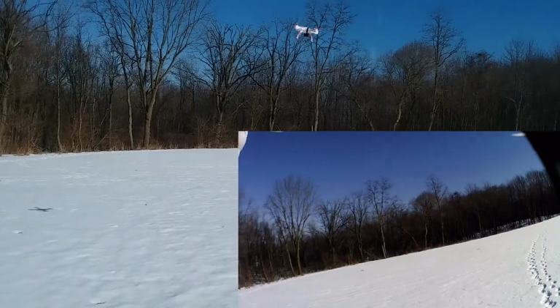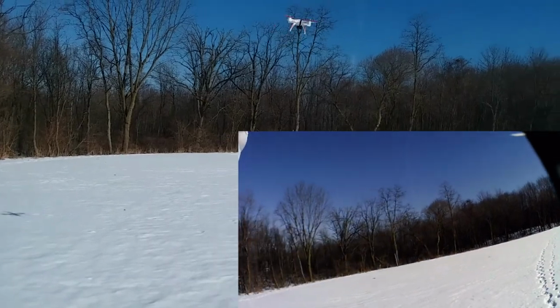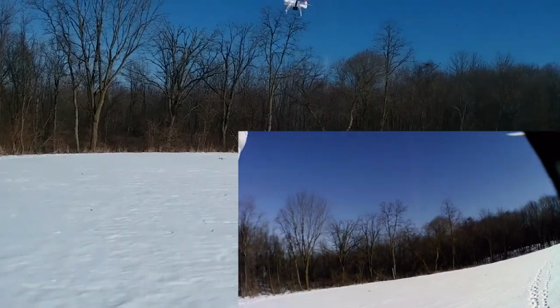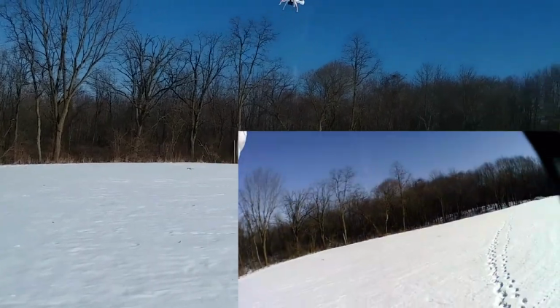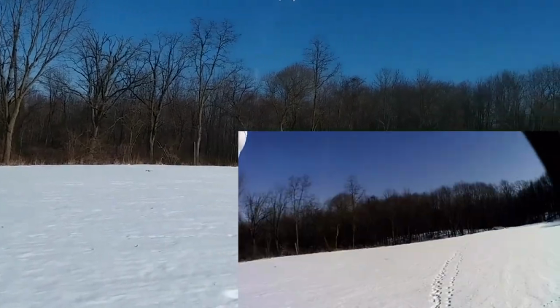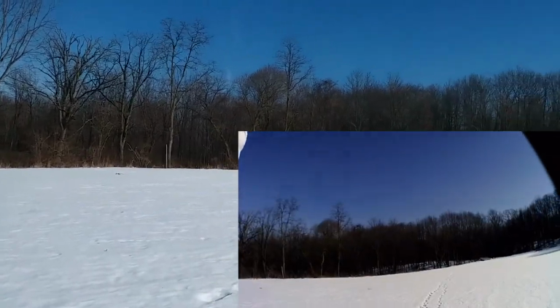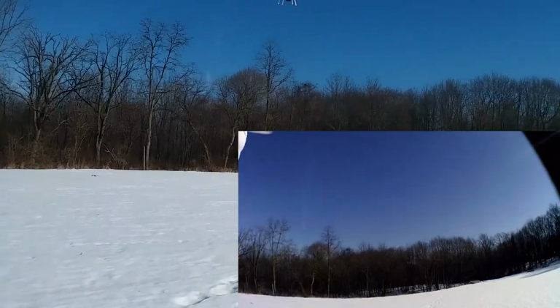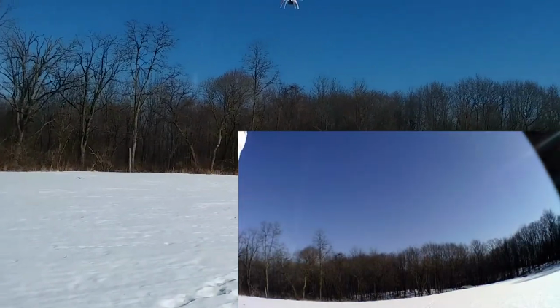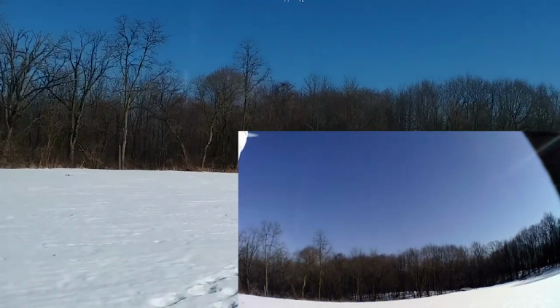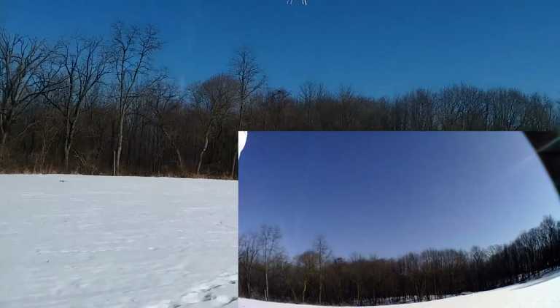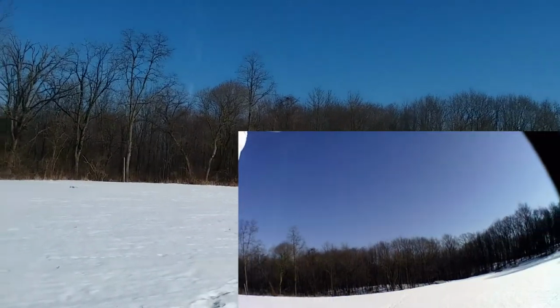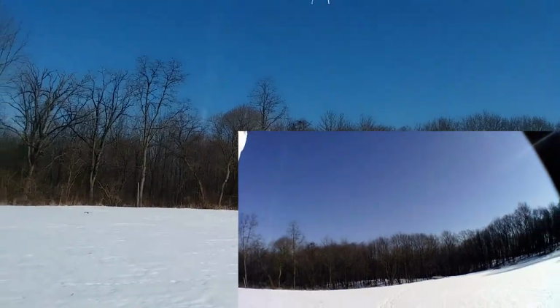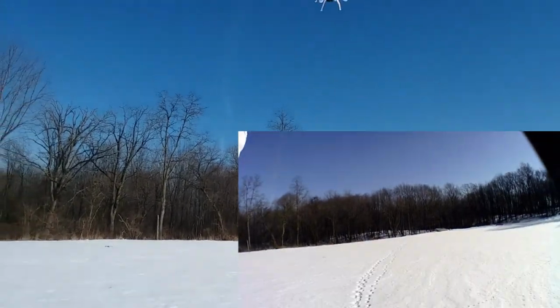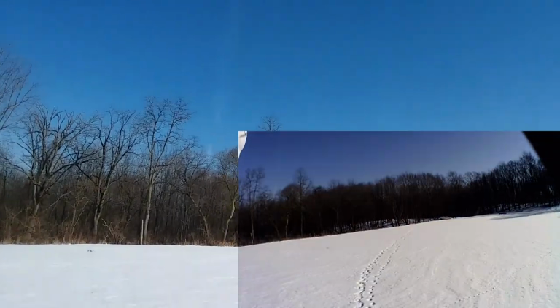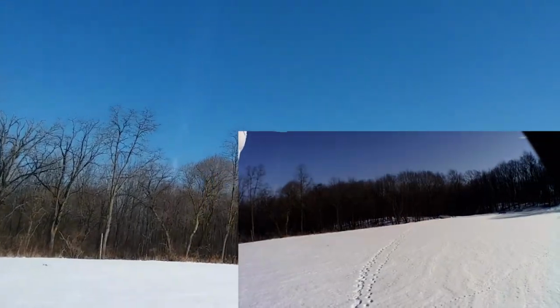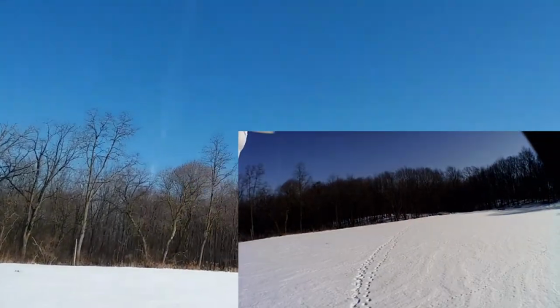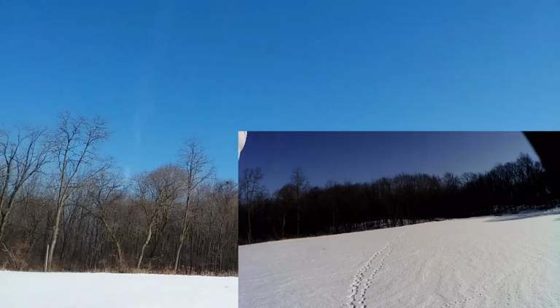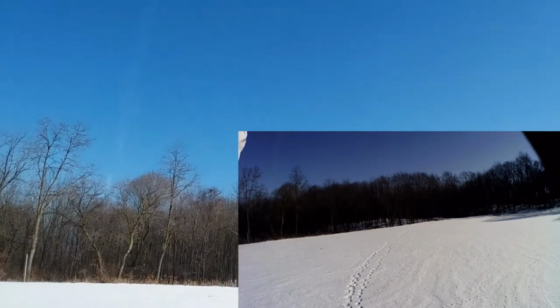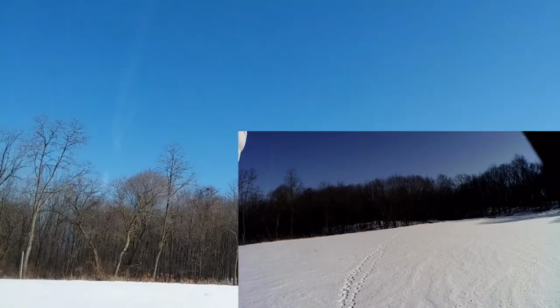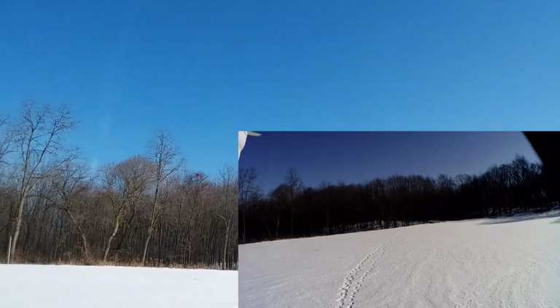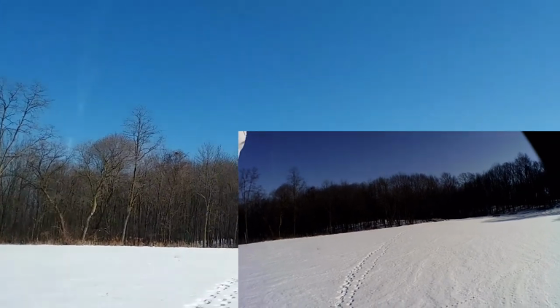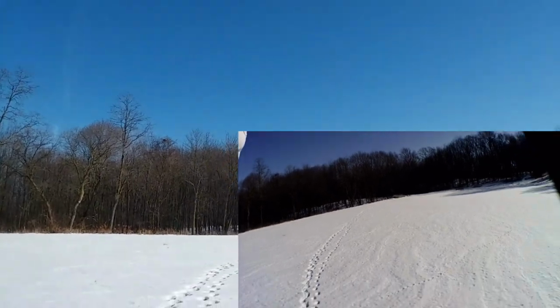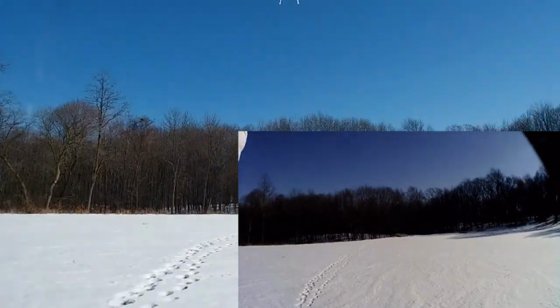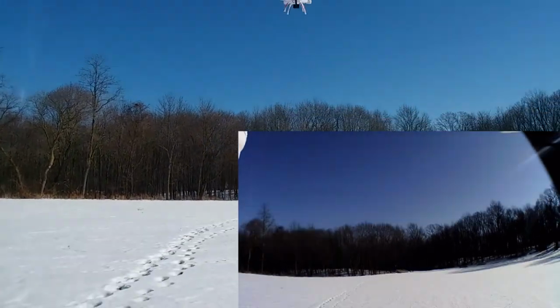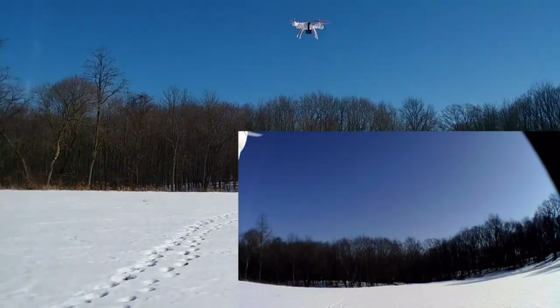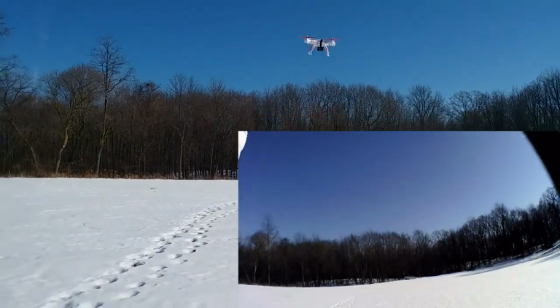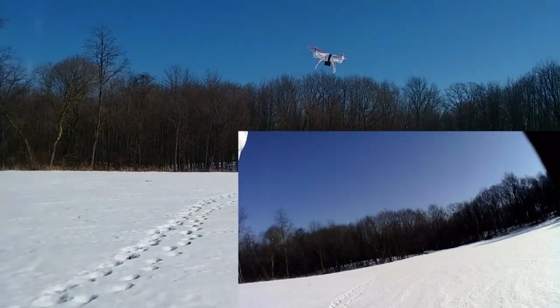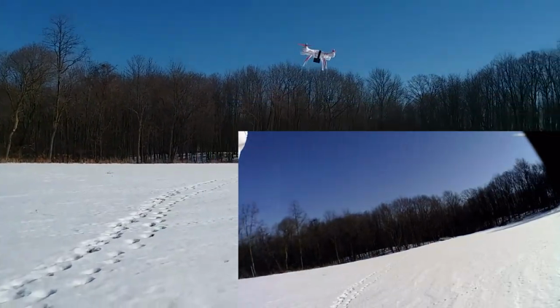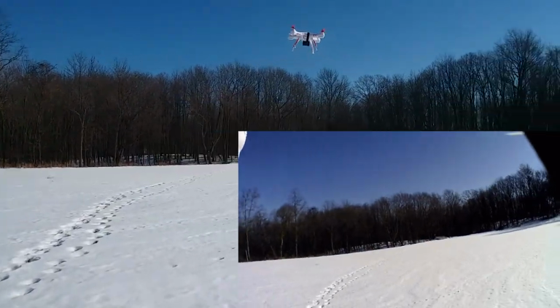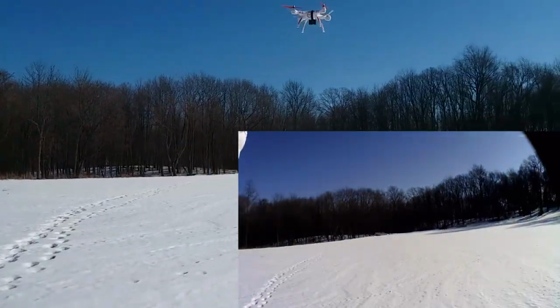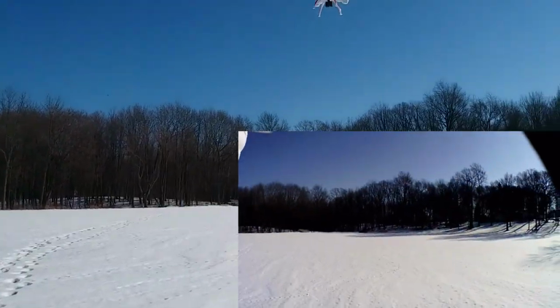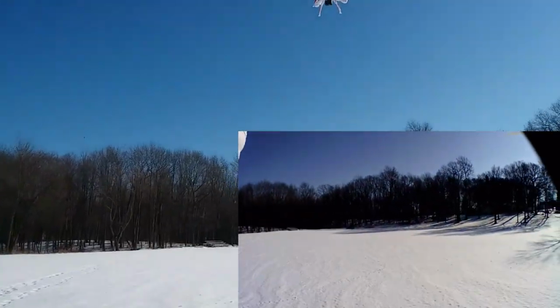Funny thing is I put the camera on backwards, so we're going to be watching footage from the camera flying backwards, so that should be interesting.